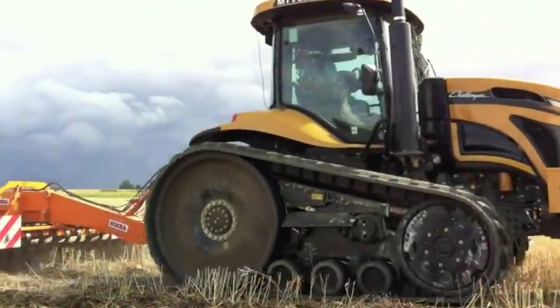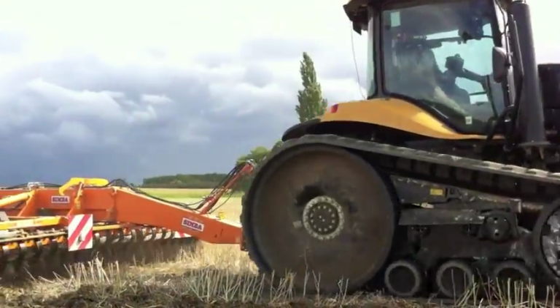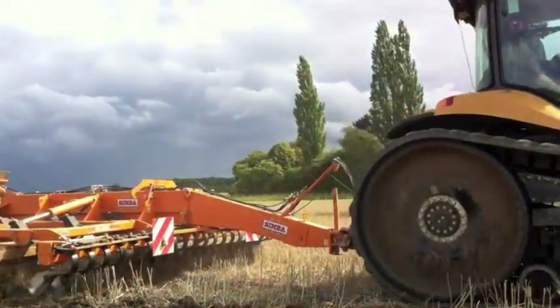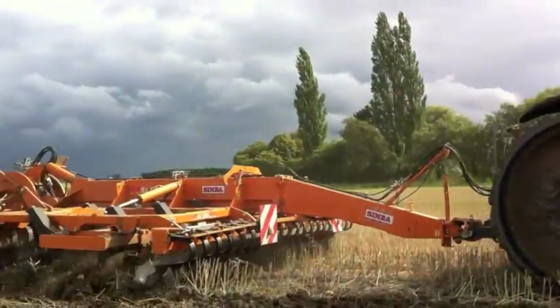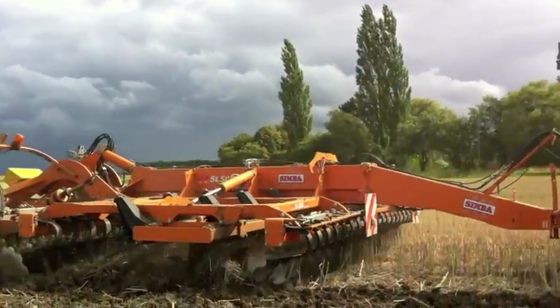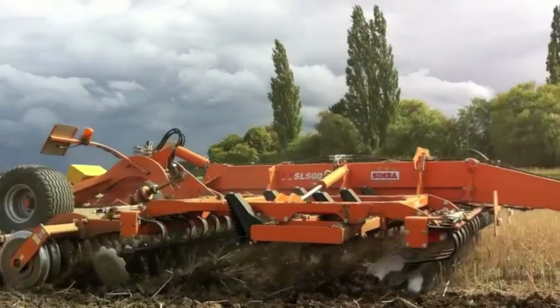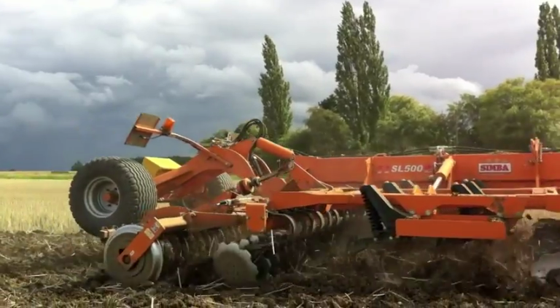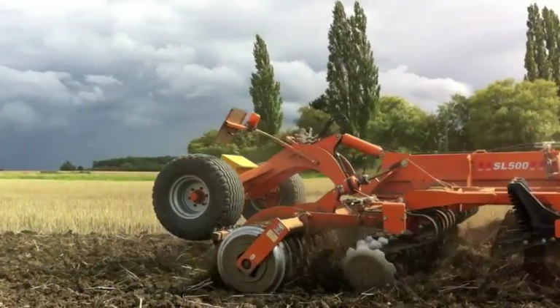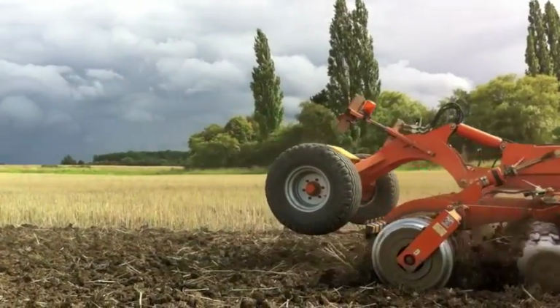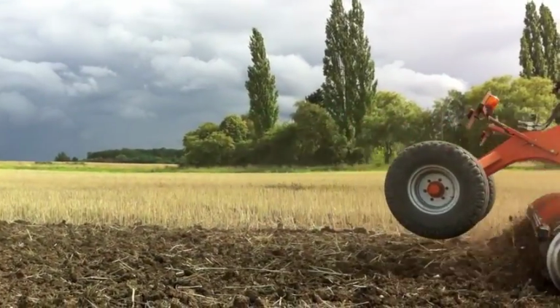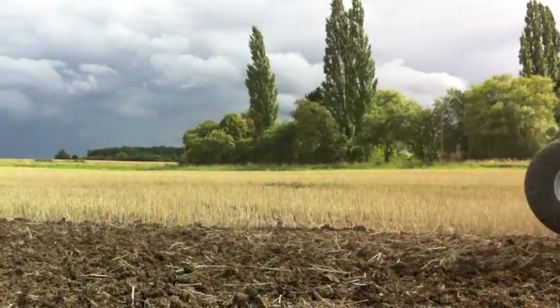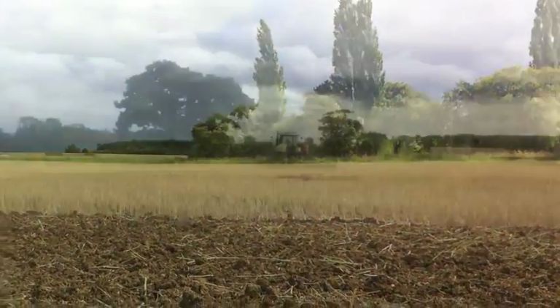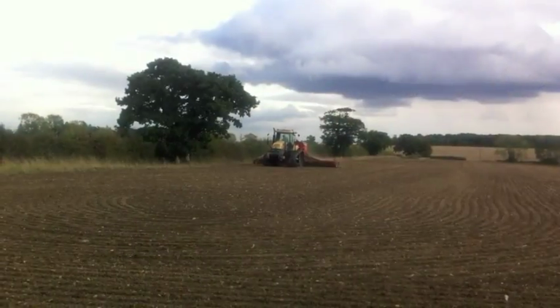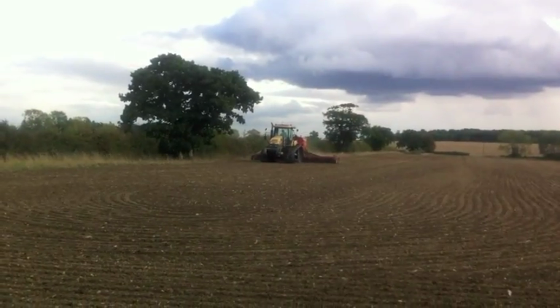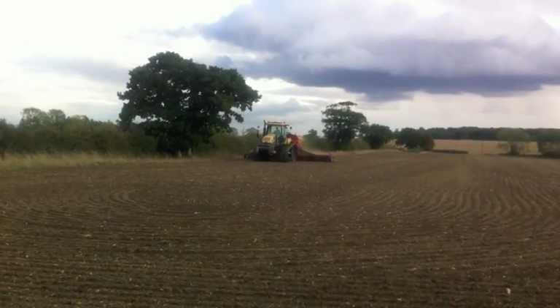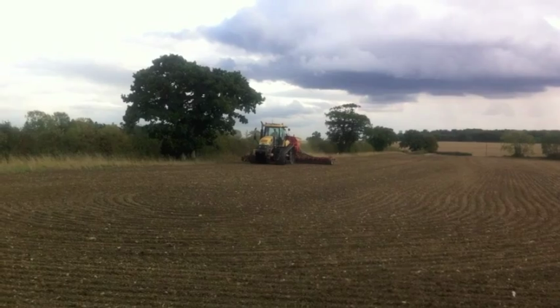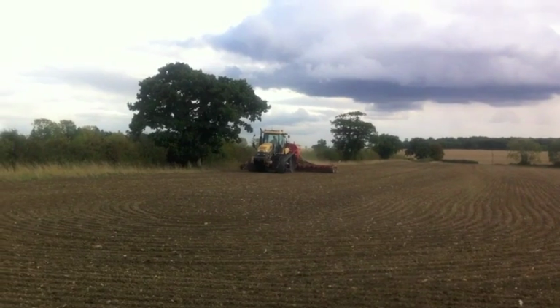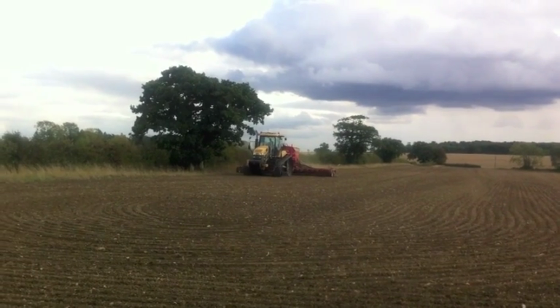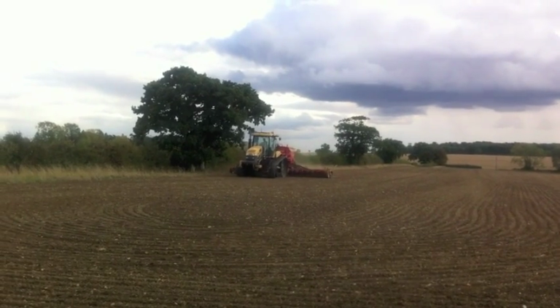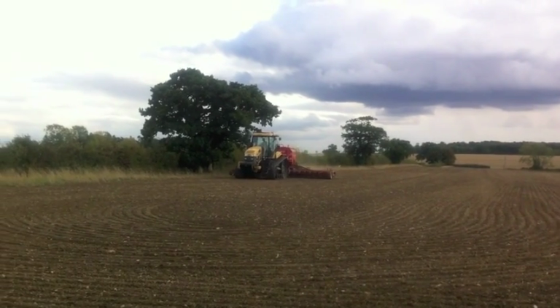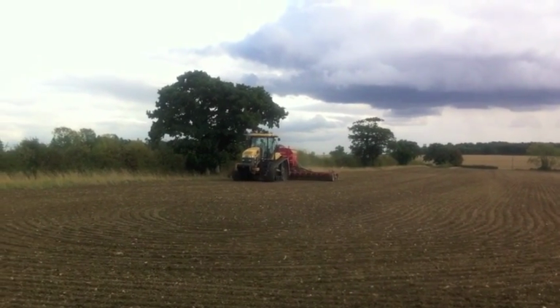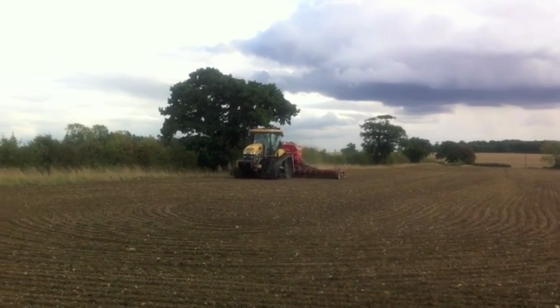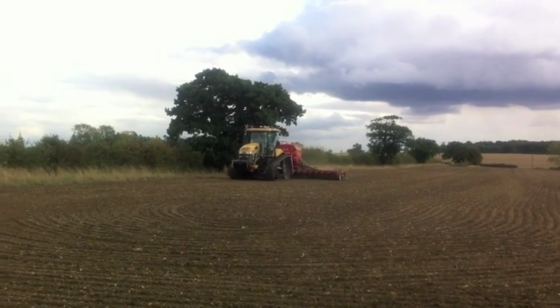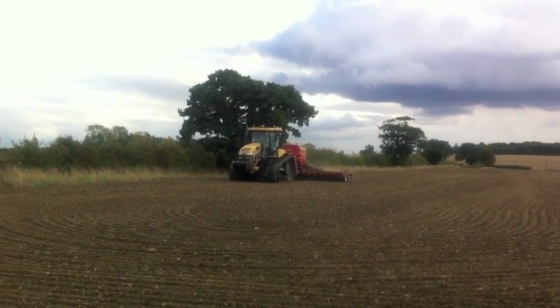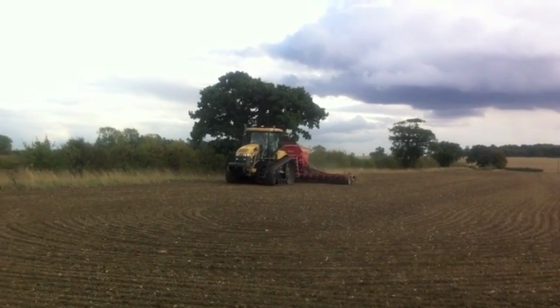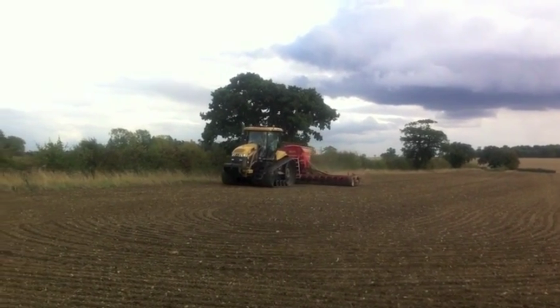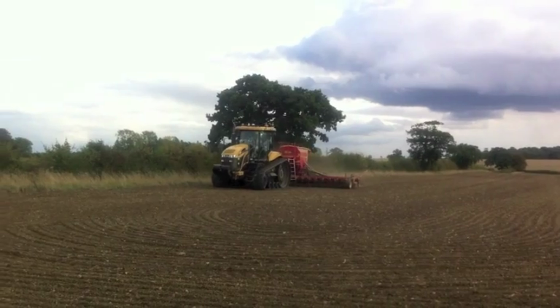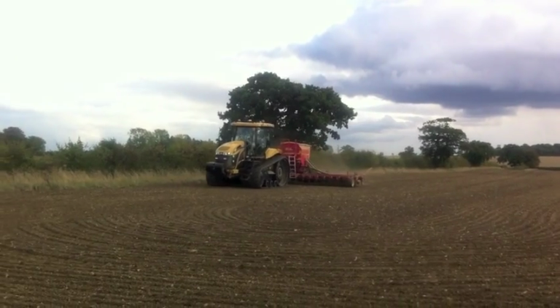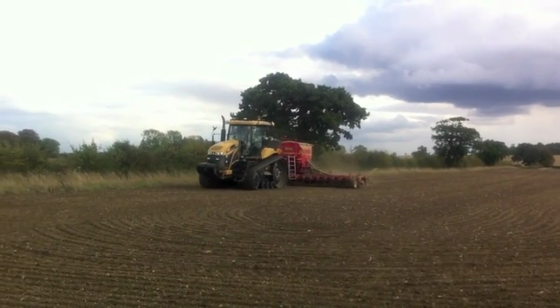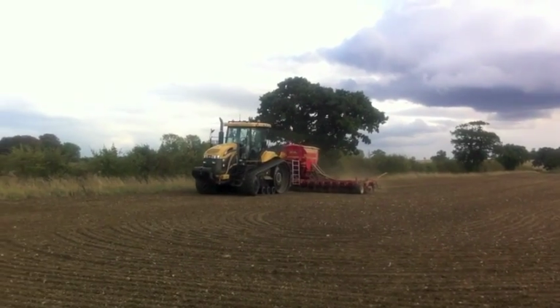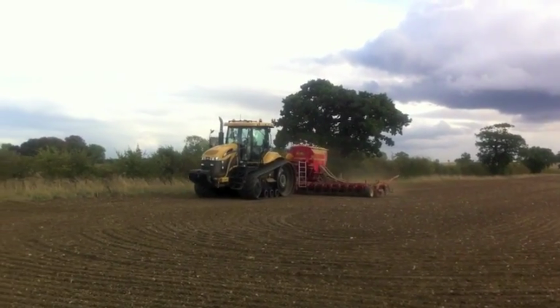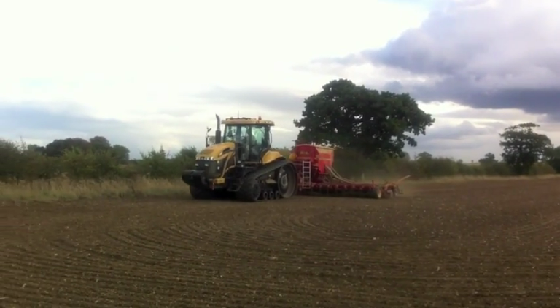The first one is pulling a Simba SL500. This Challenger is a sister to the one we've just seen and is pulling an 8m Verestat drill. Quite a common sight in East Anglia.